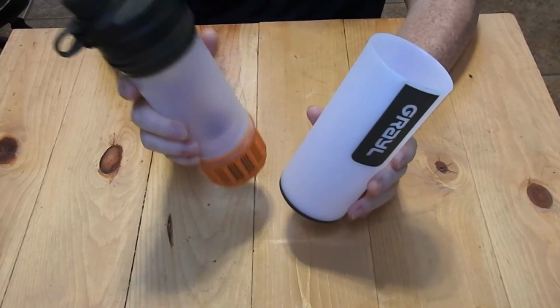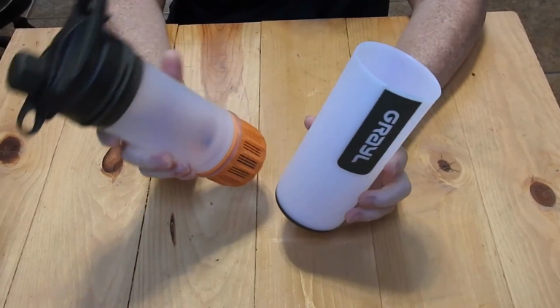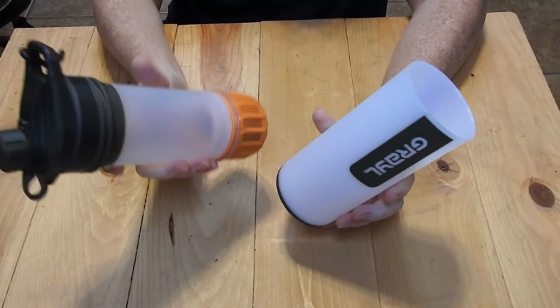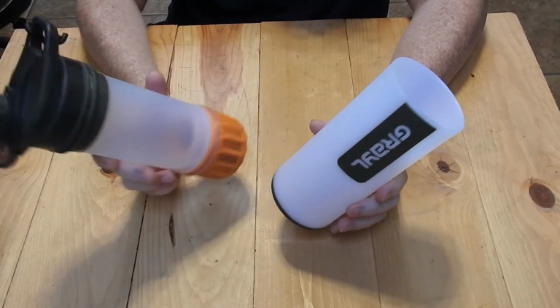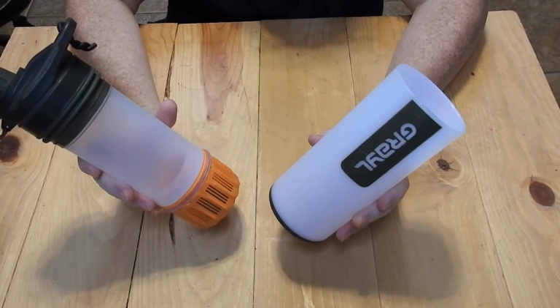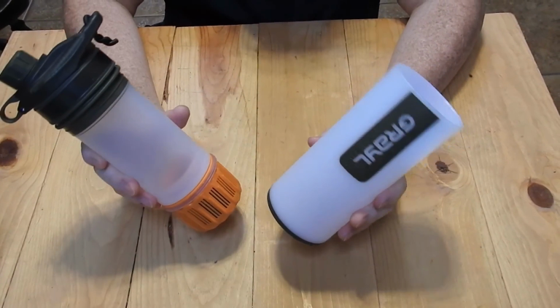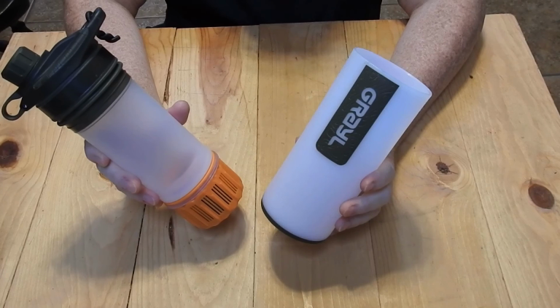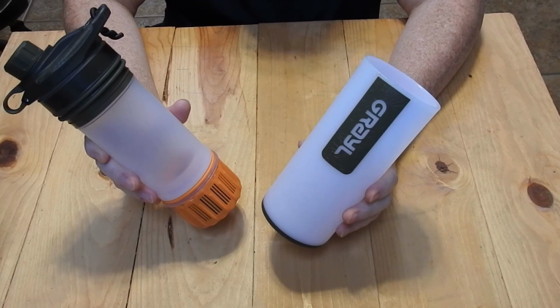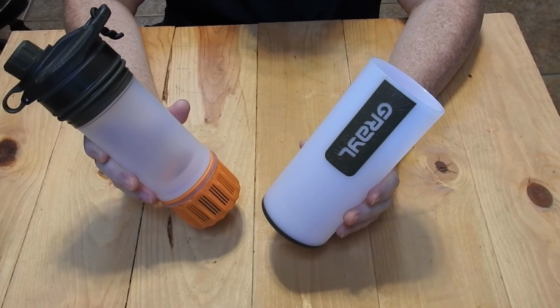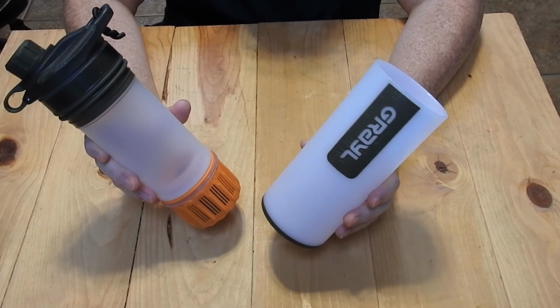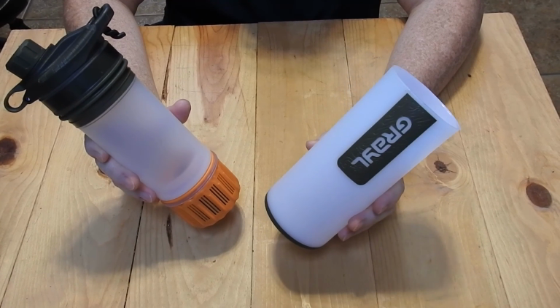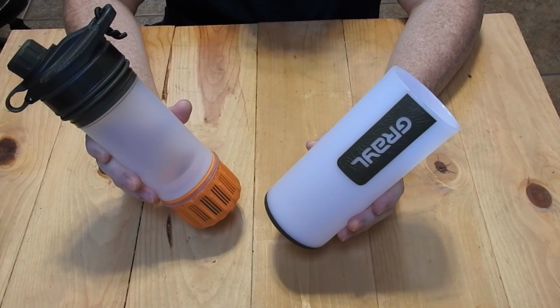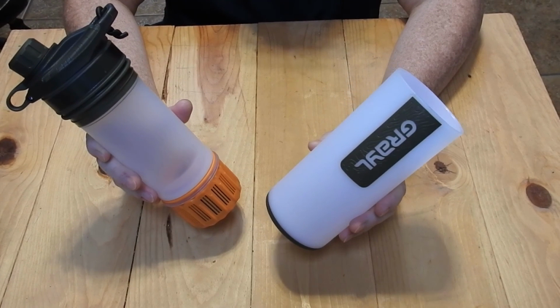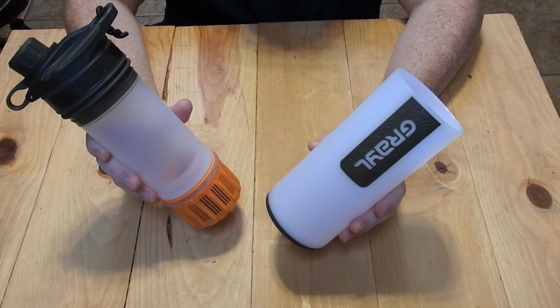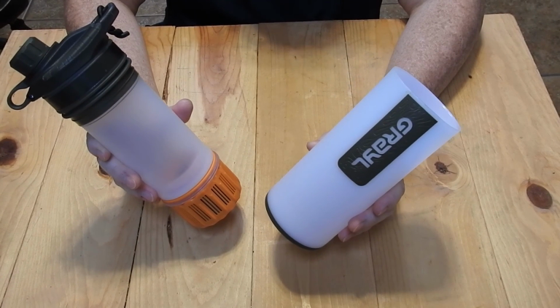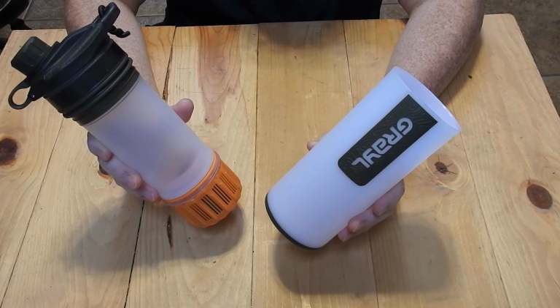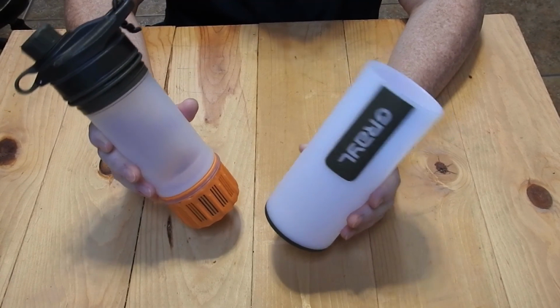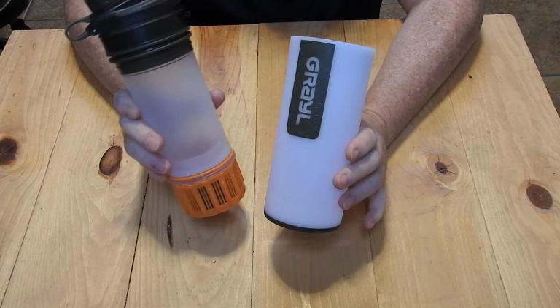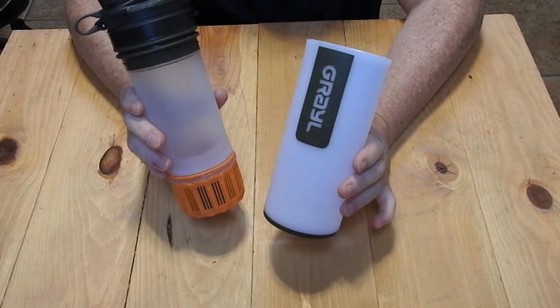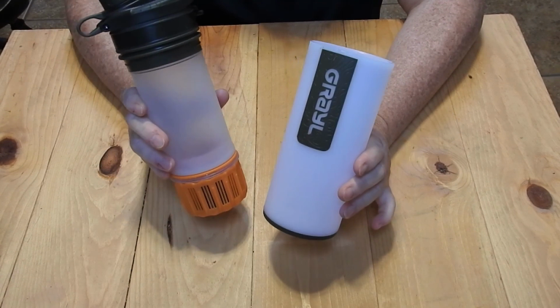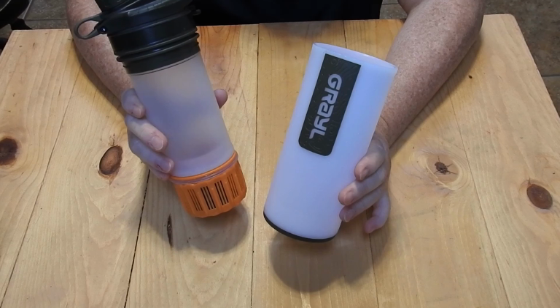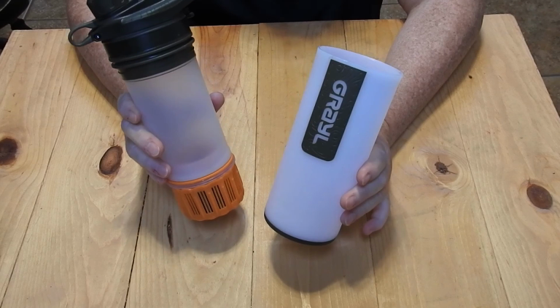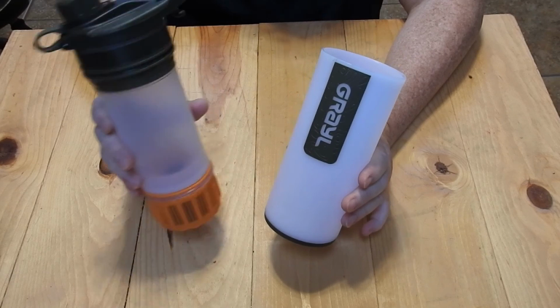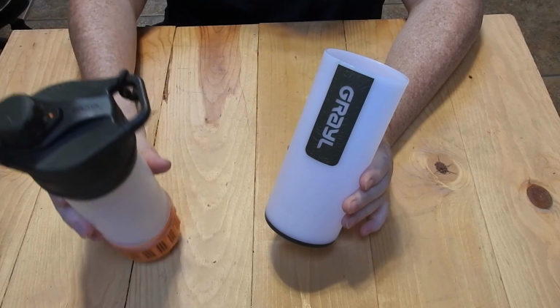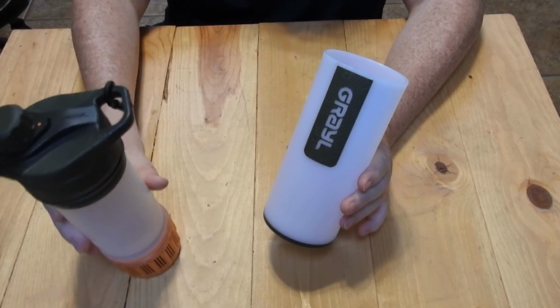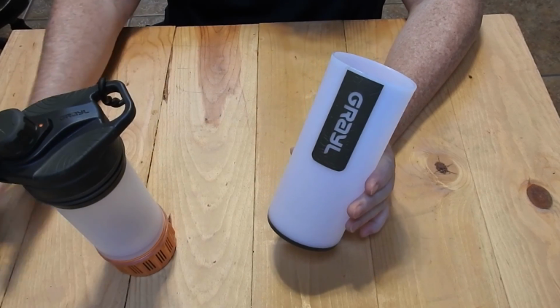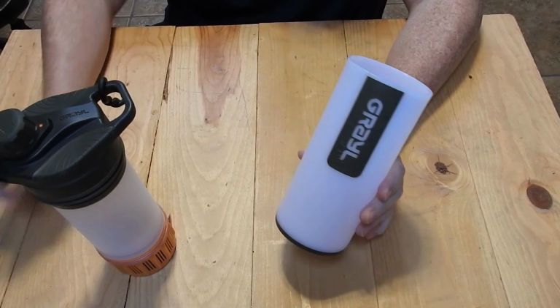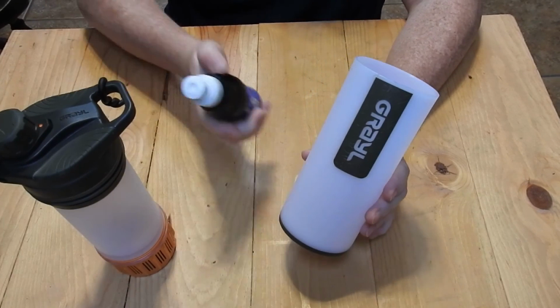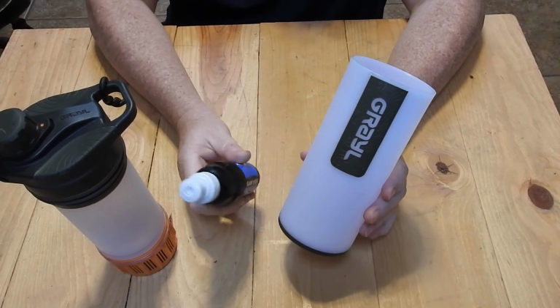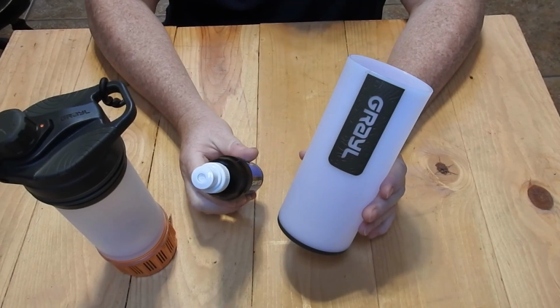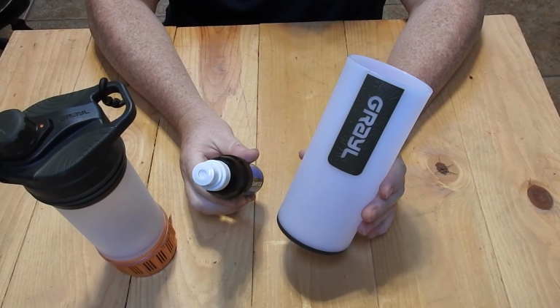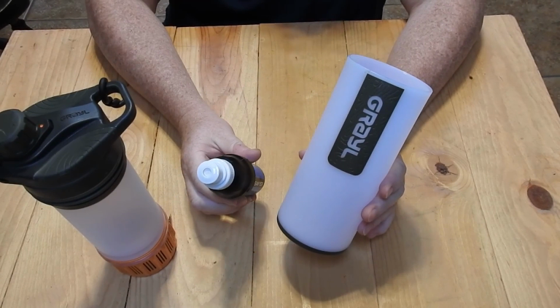Right off the bat, I carry my water filter systems for hiking and overnight camping. This thing weighs 17 ounces, whereas your Sawyer weighs 2.5 ounces.